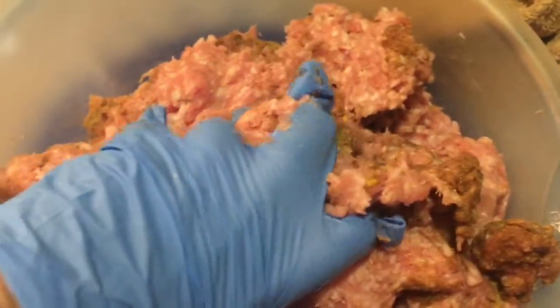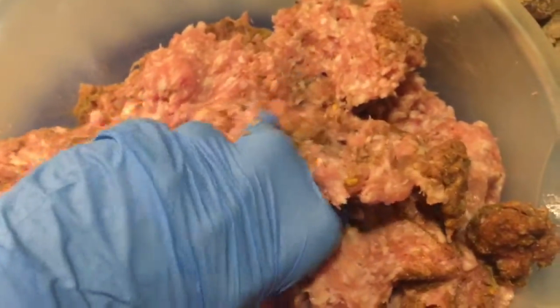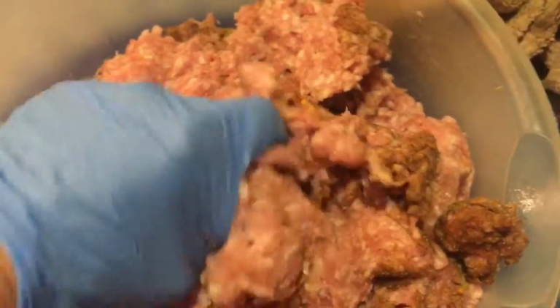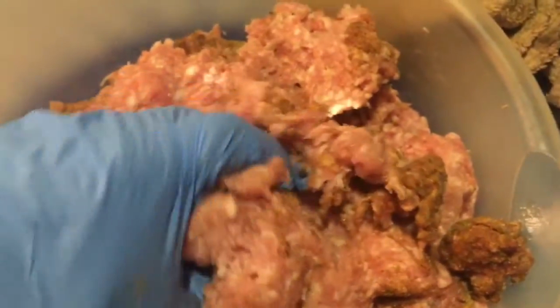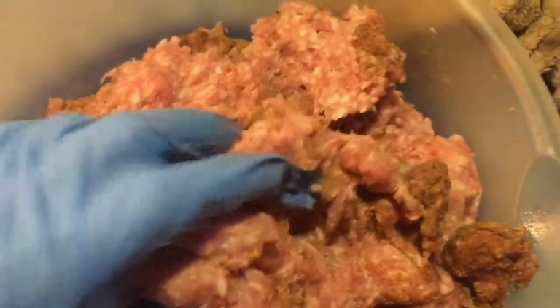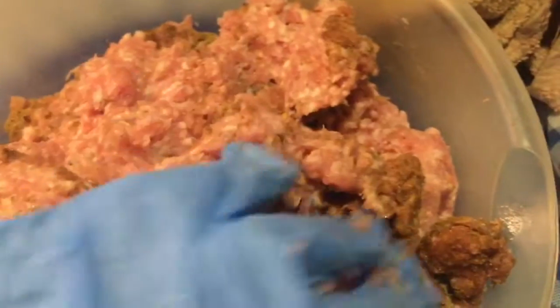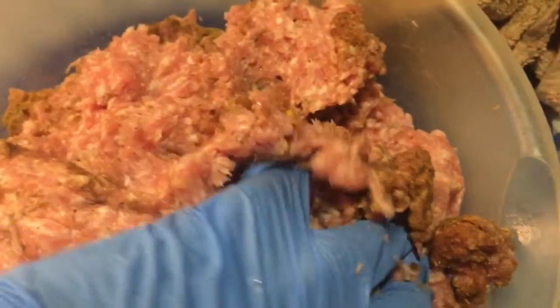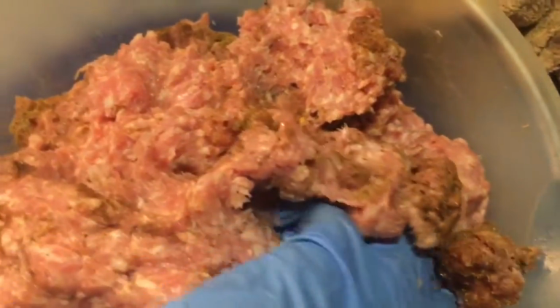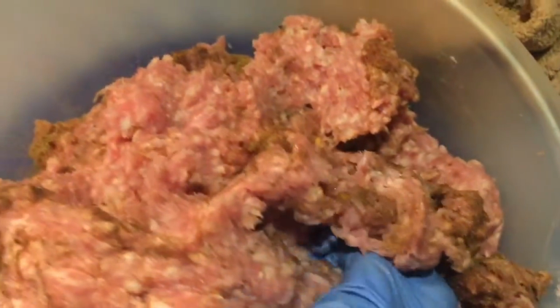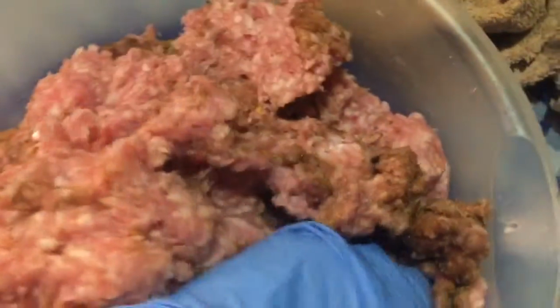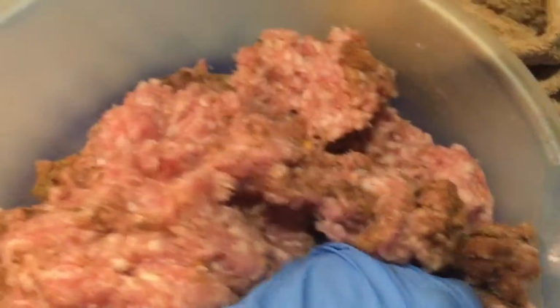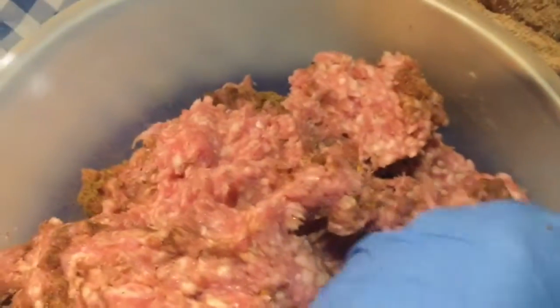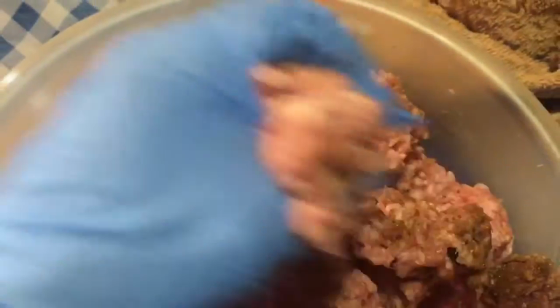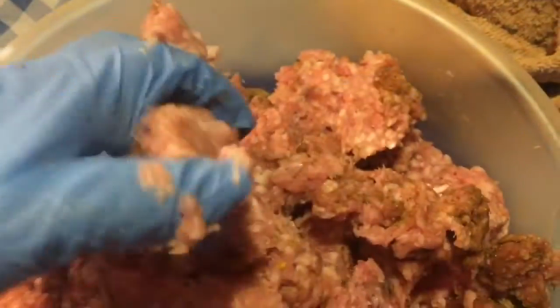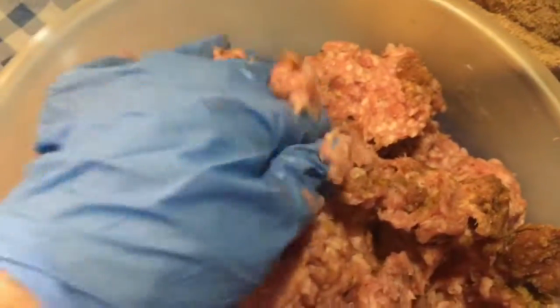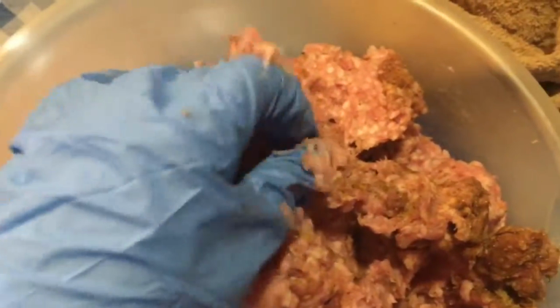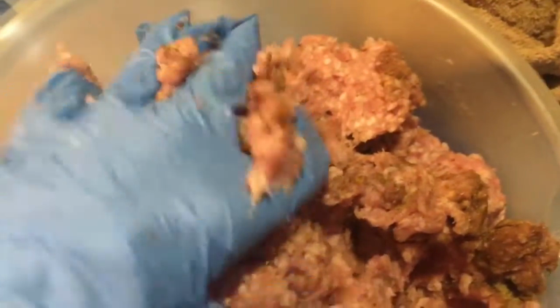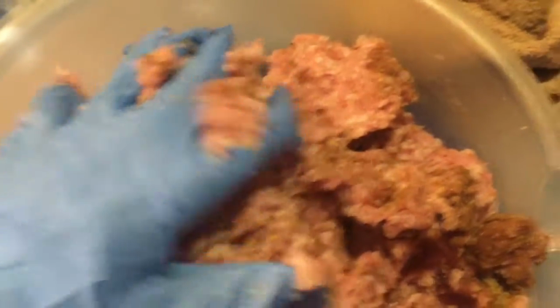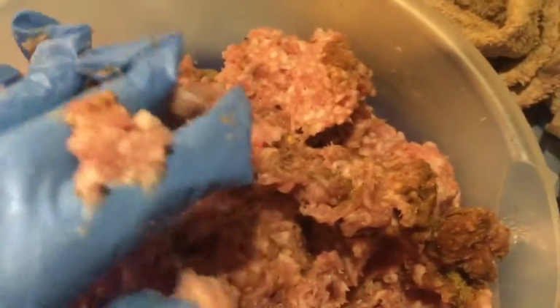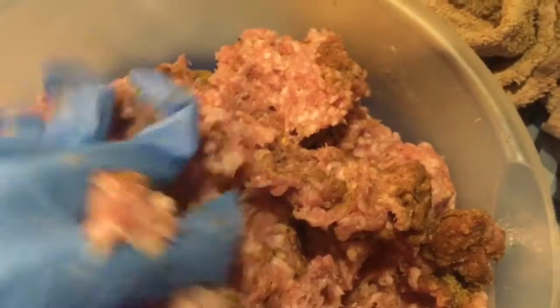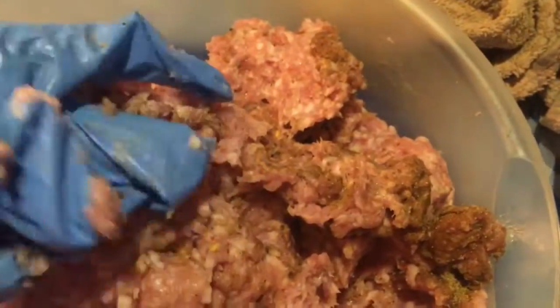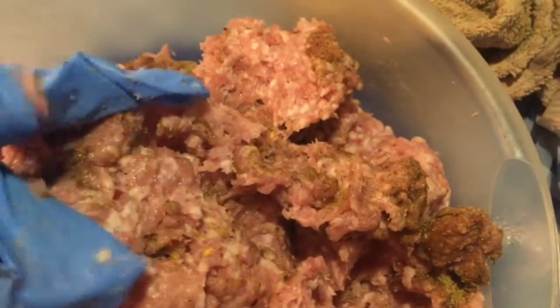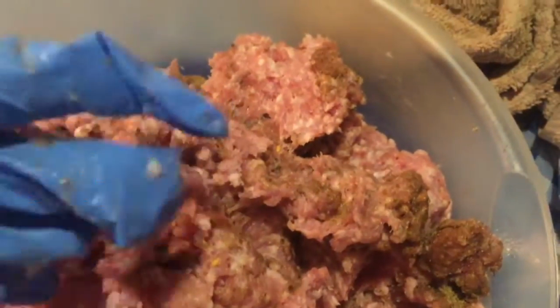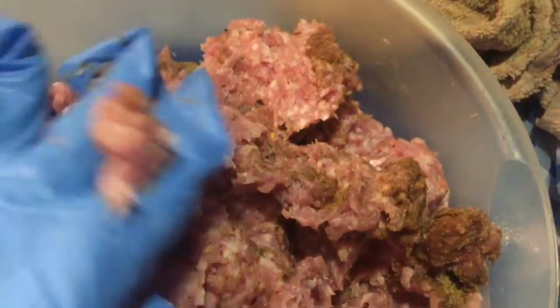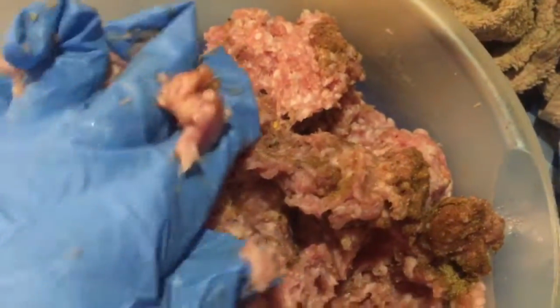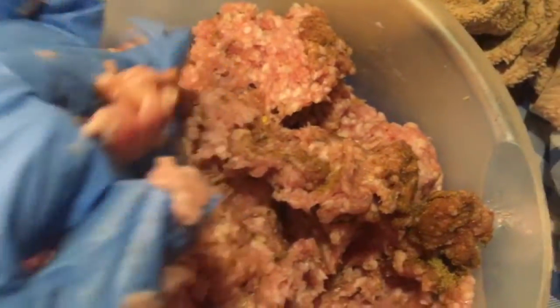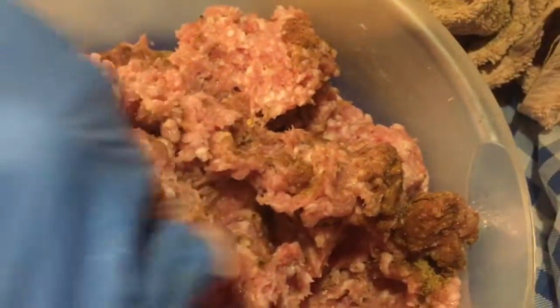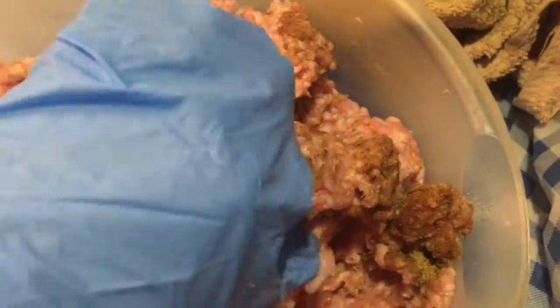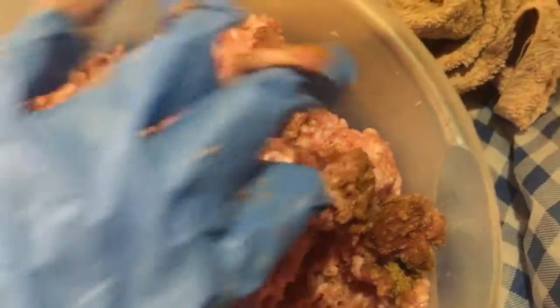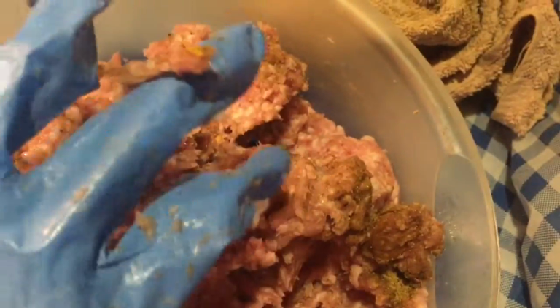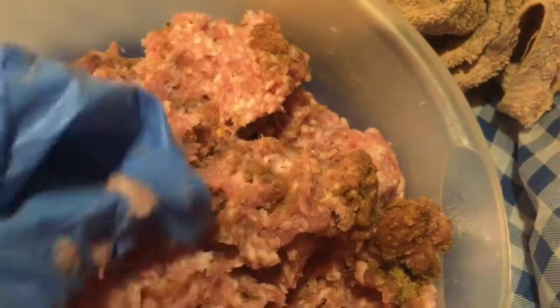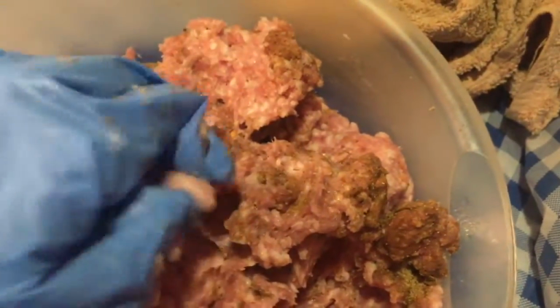As gravy — sausage gravy. It's pretty easy. You can get ground pork and use that.